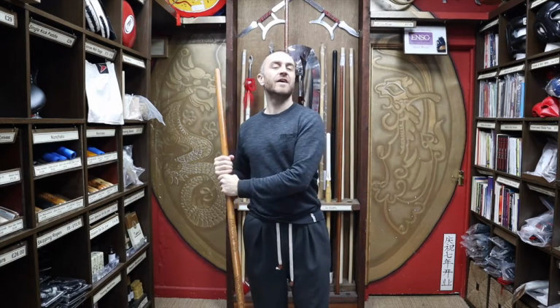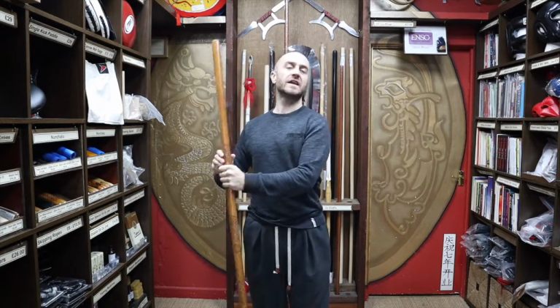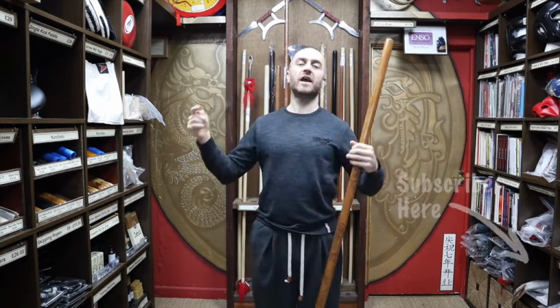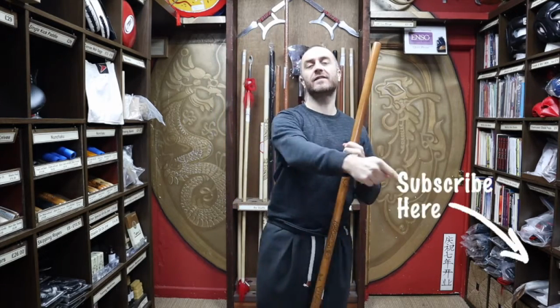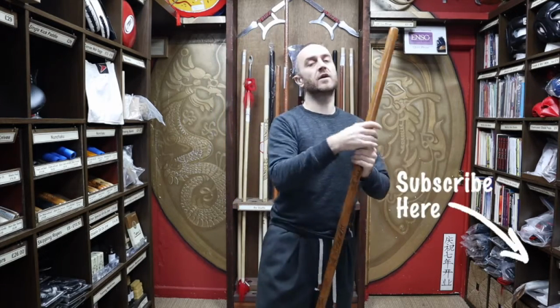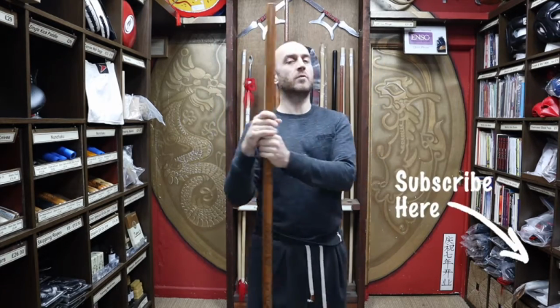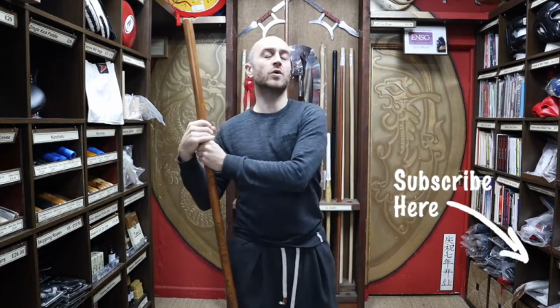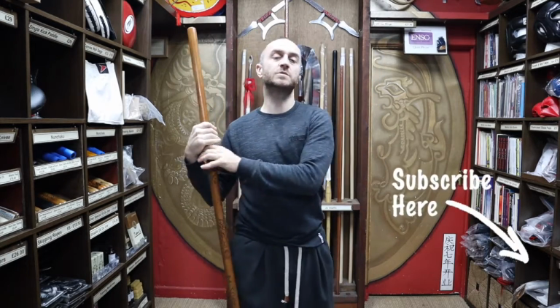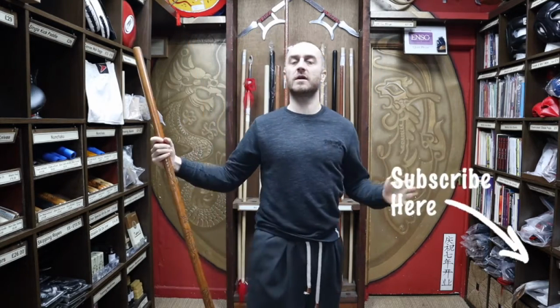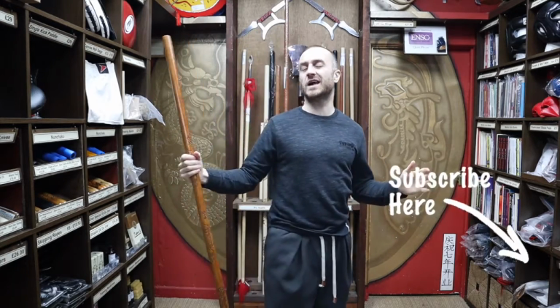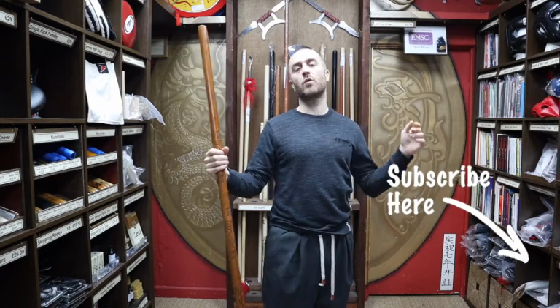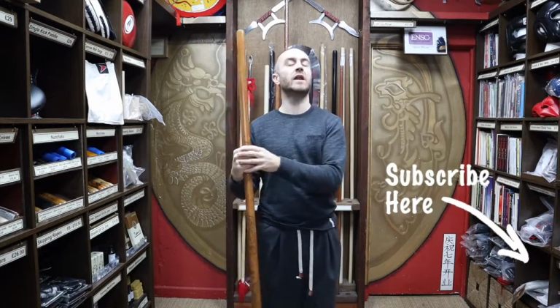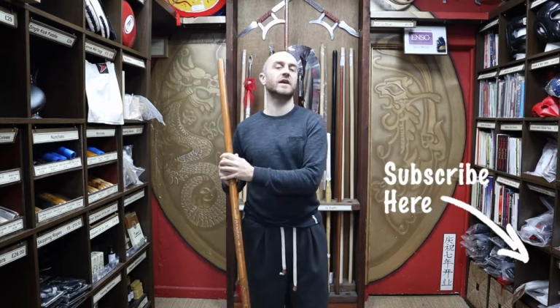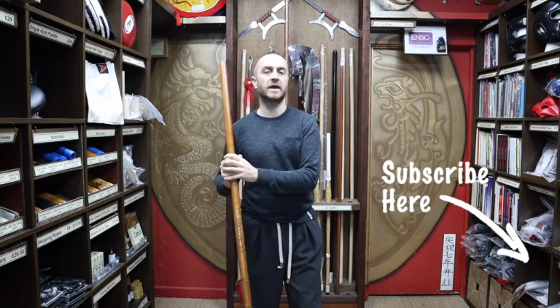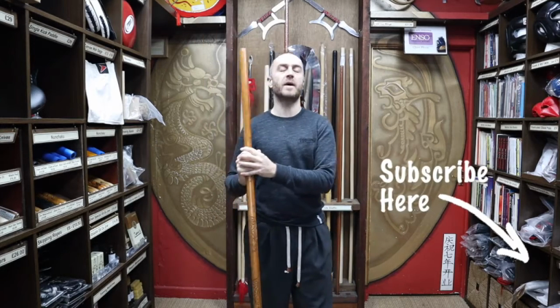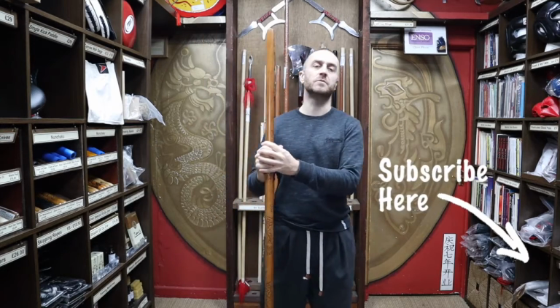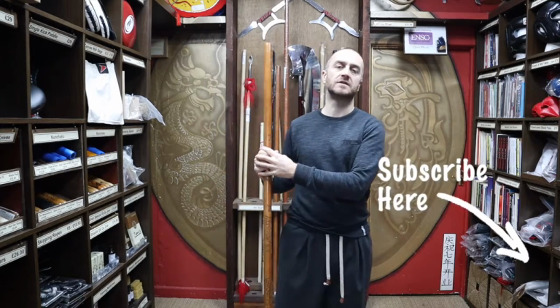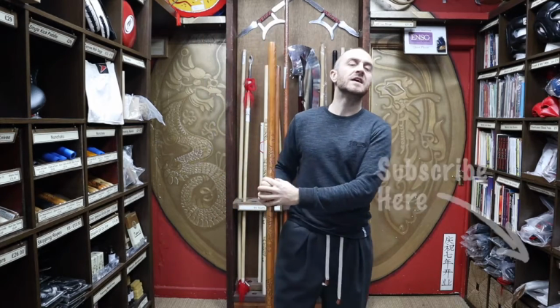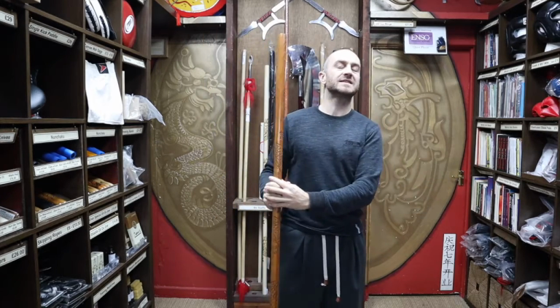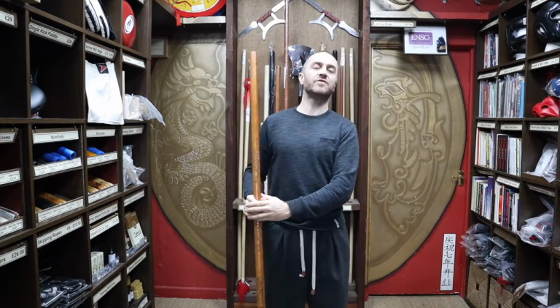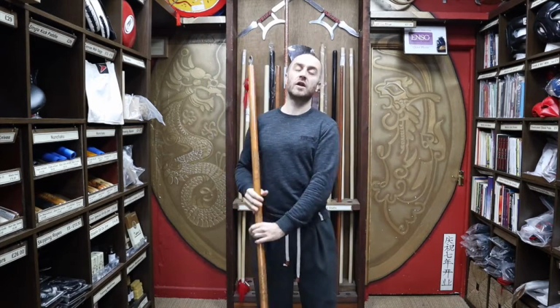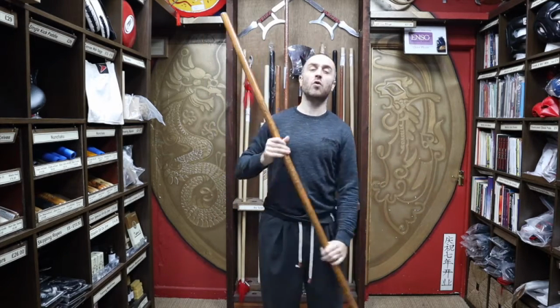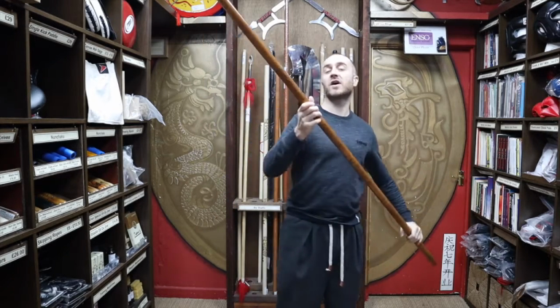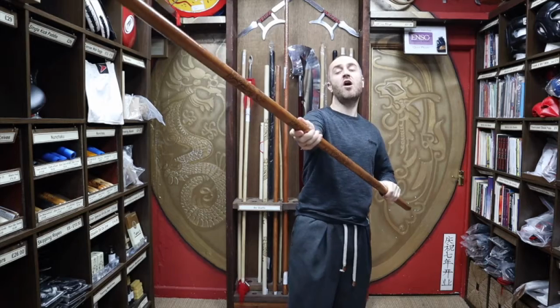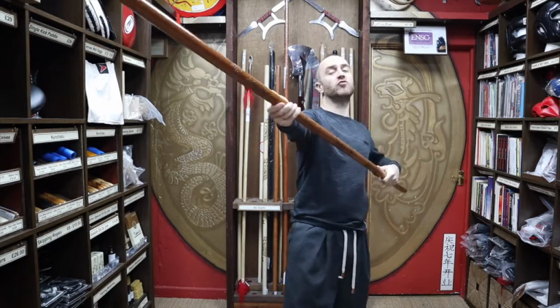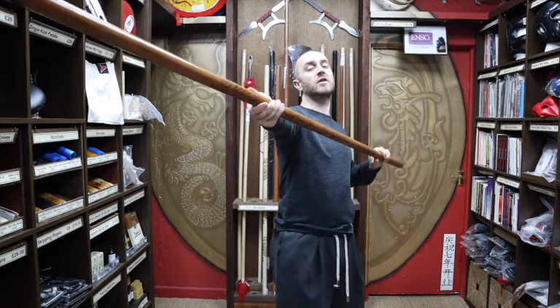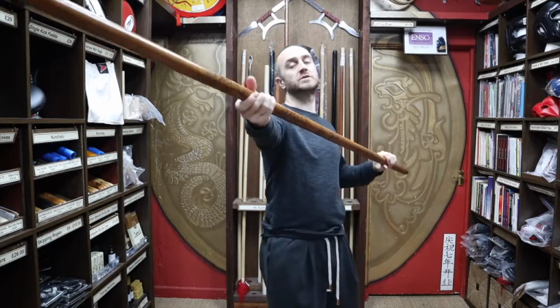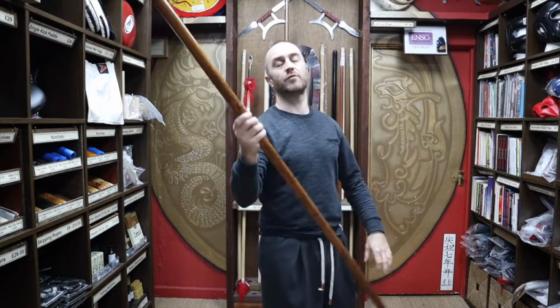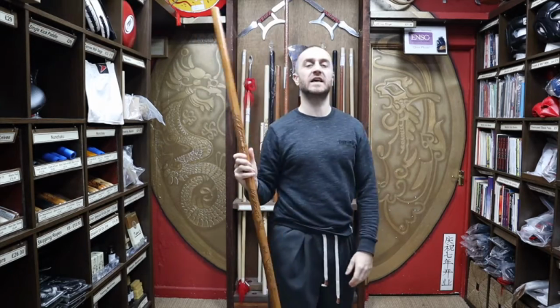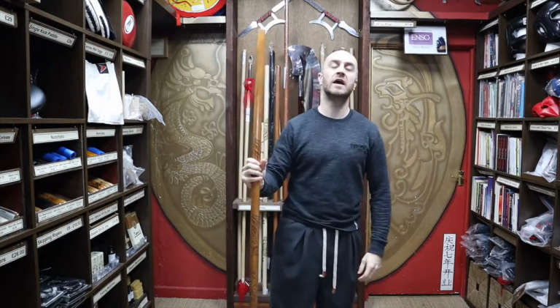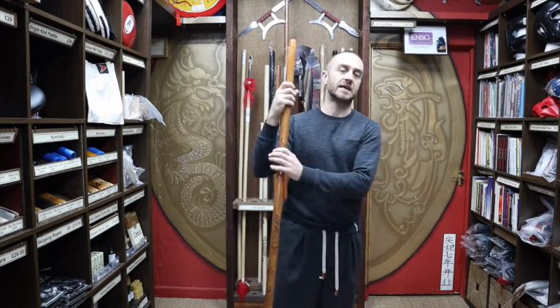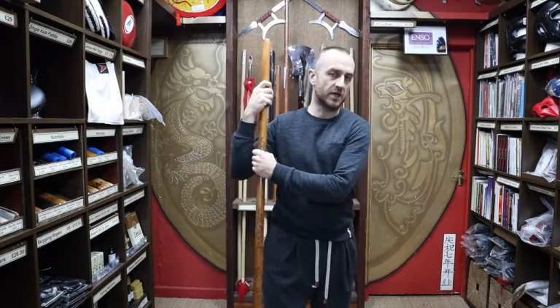If you're liking this video, click the little icon in the bottom right-hand corner, subscribe to this channel and get all the latest videos and updates from Enzo Martial Arts. So let's get into this video and learn all about the carved dragon bo staff we have for sale at Enzo Martial Arts.